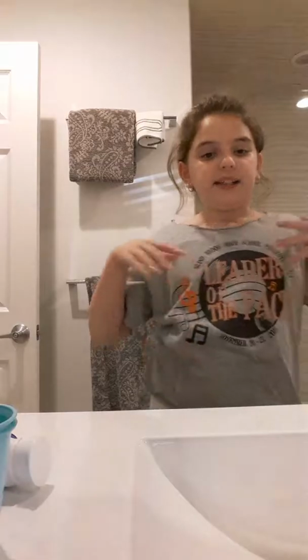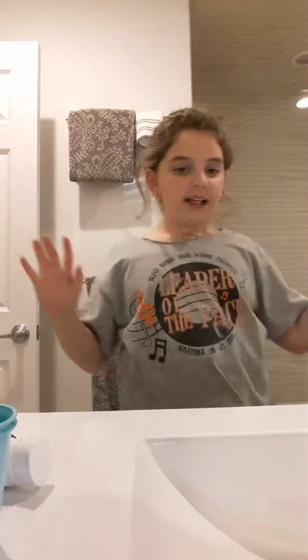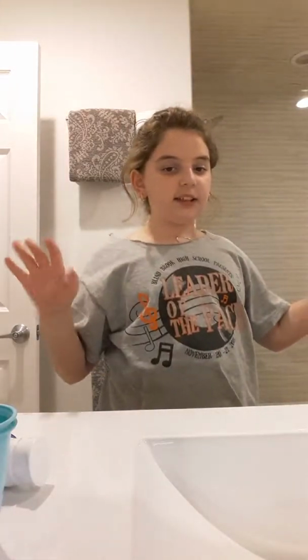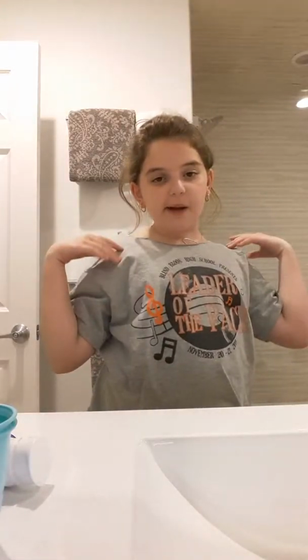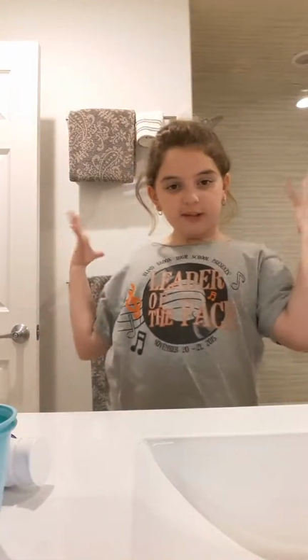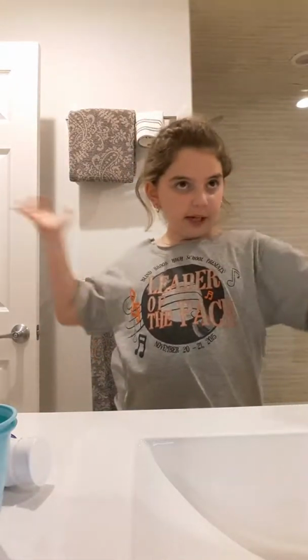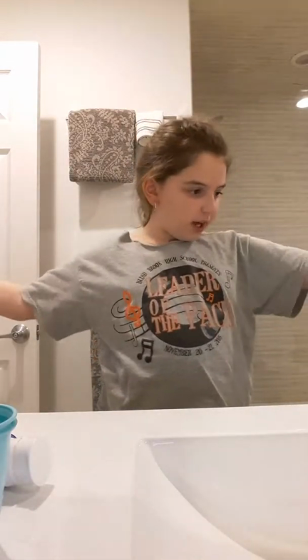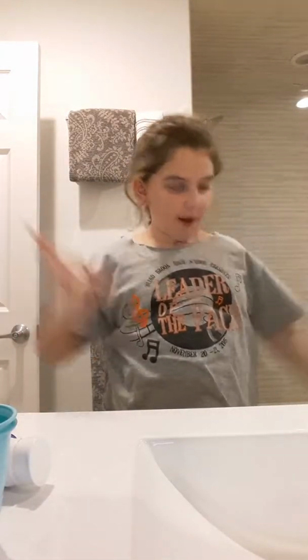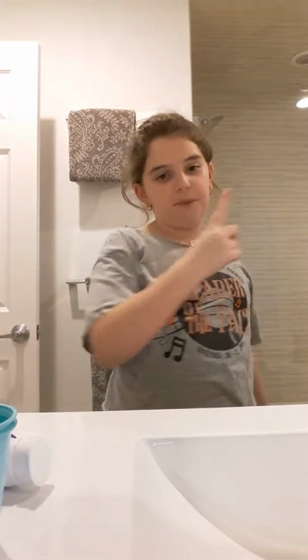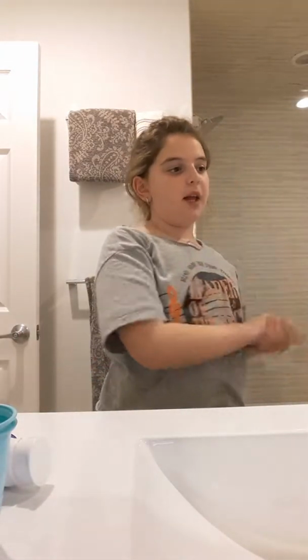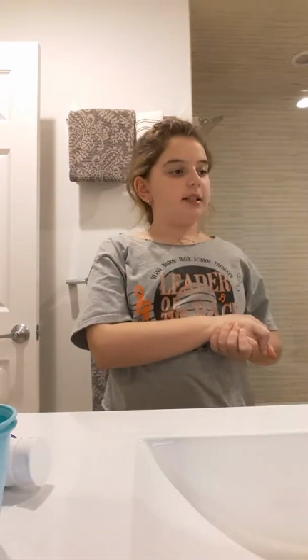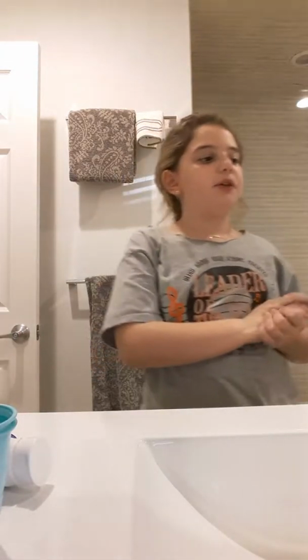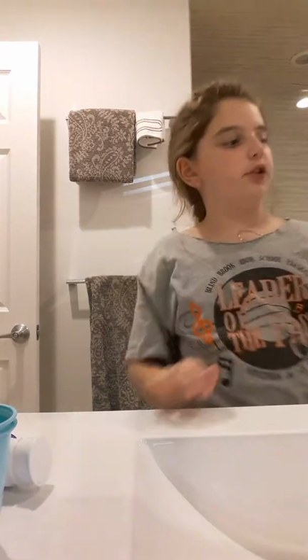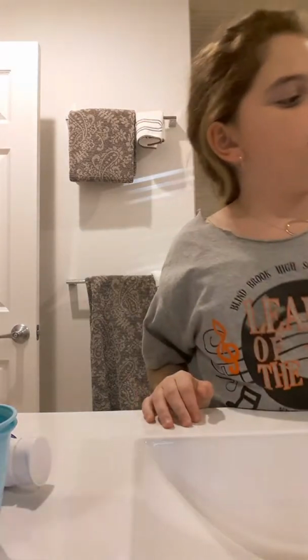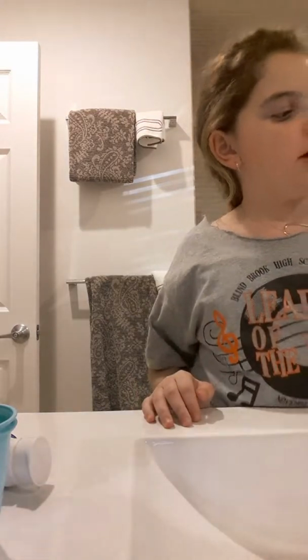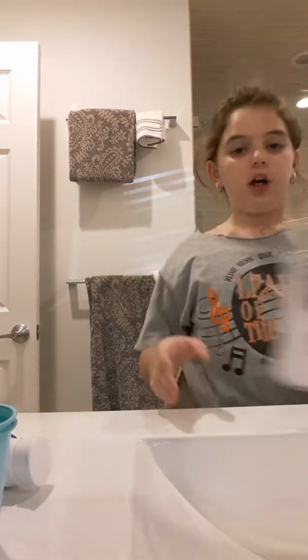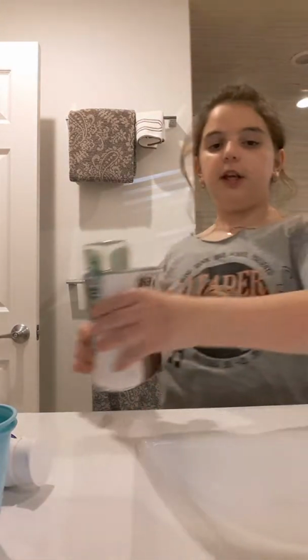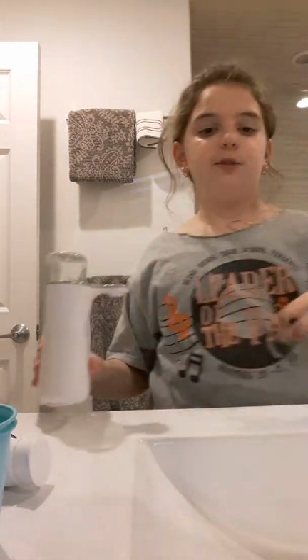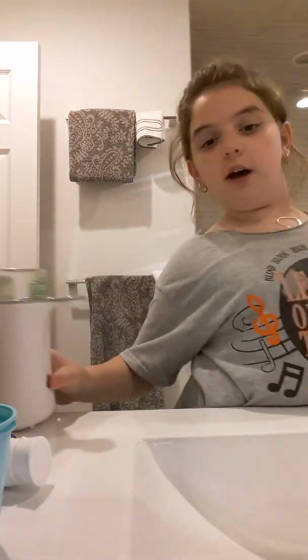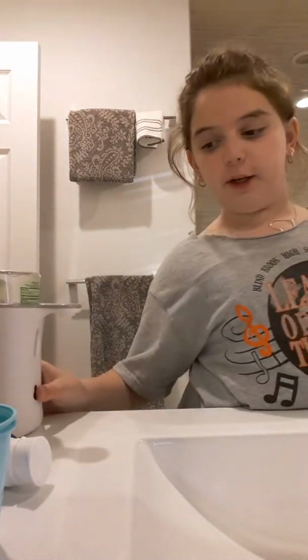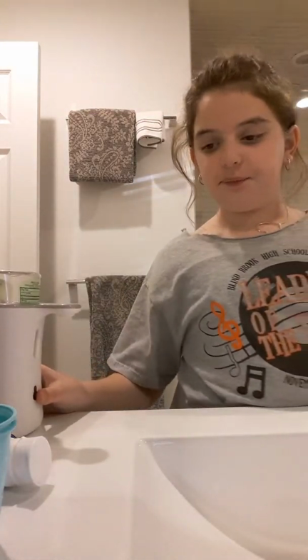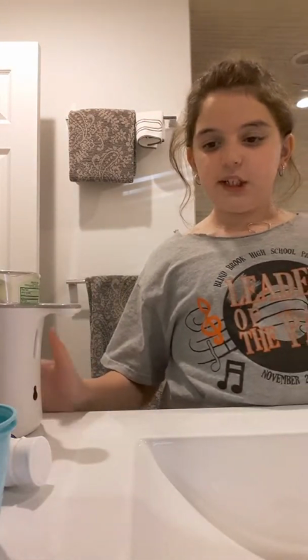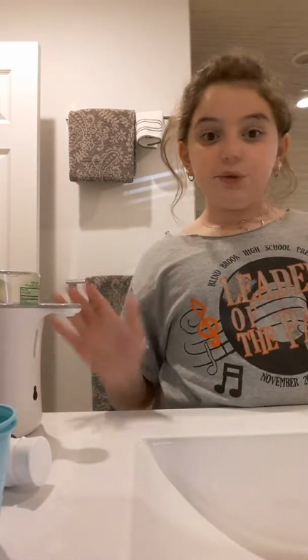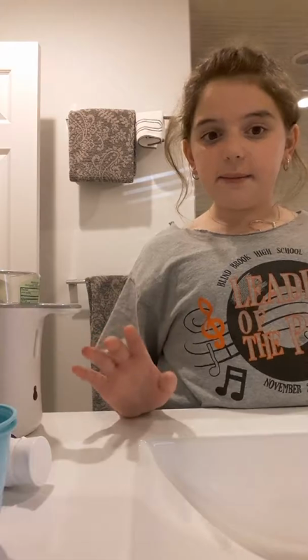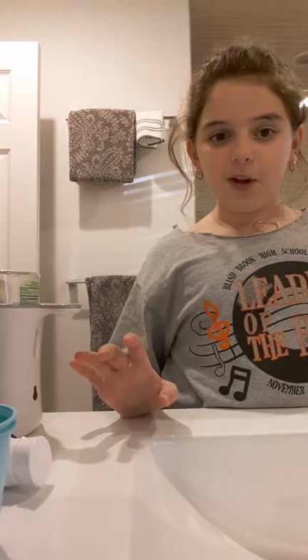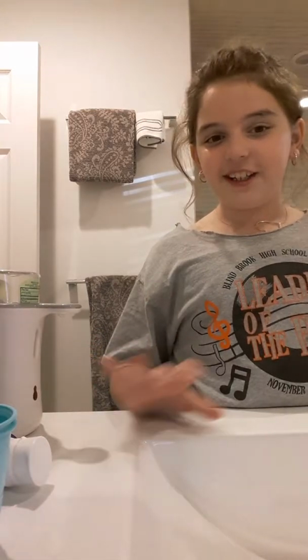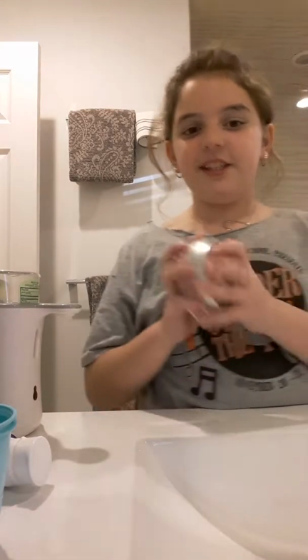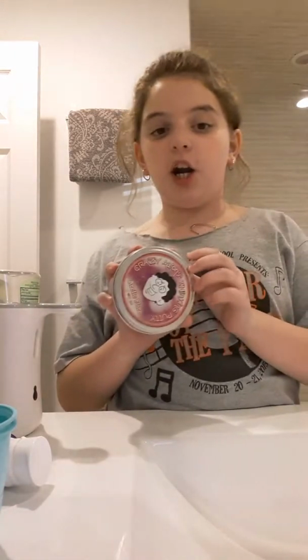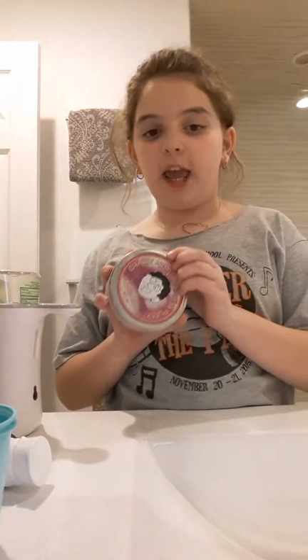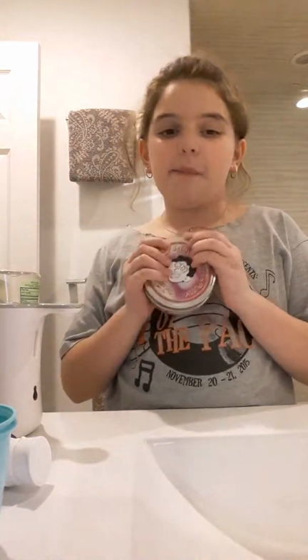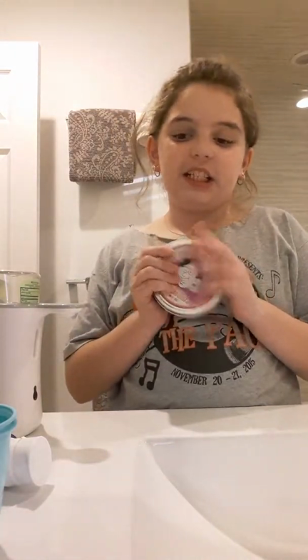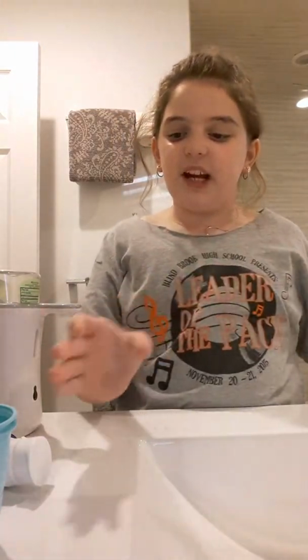Hi guys, I'm in a different location — I'm in my bathroom. Today I'm going to show you how to make hard putty into soft putty. It's really simple. All you need is hard putty — mine's Arctic Flare.